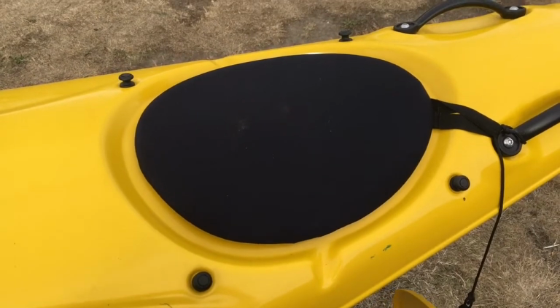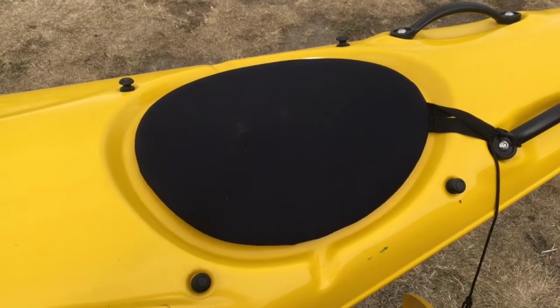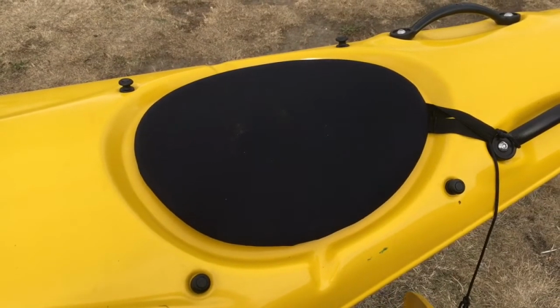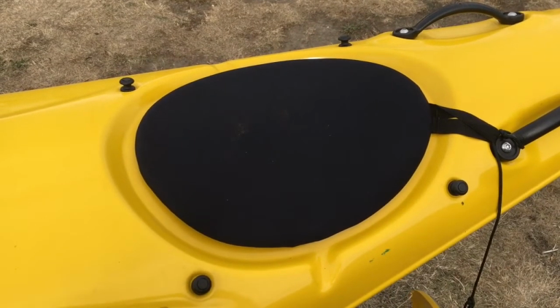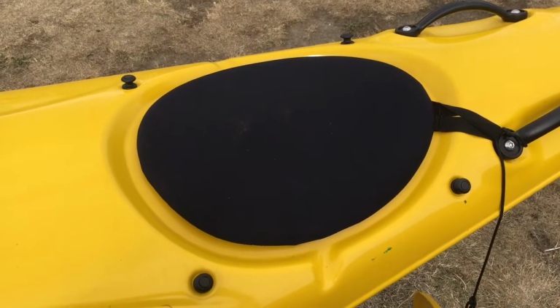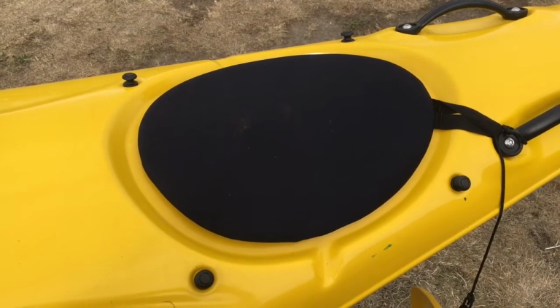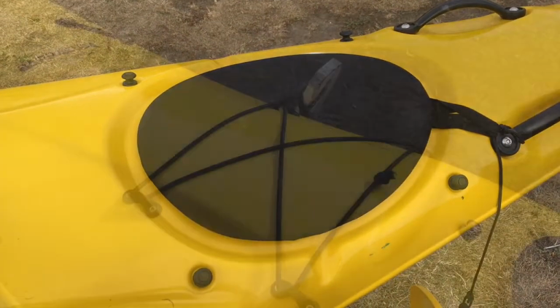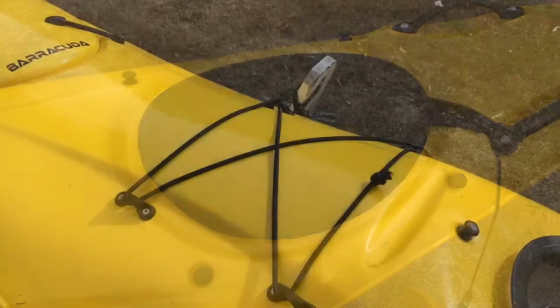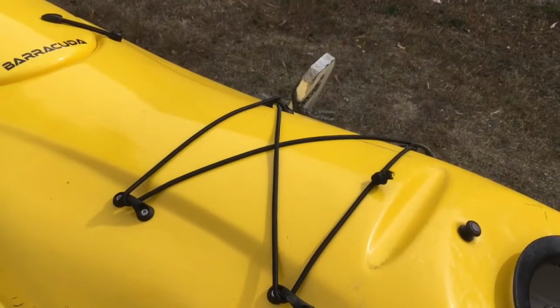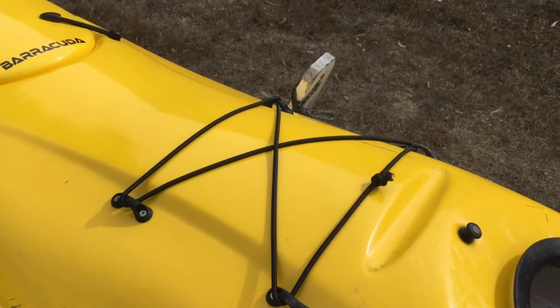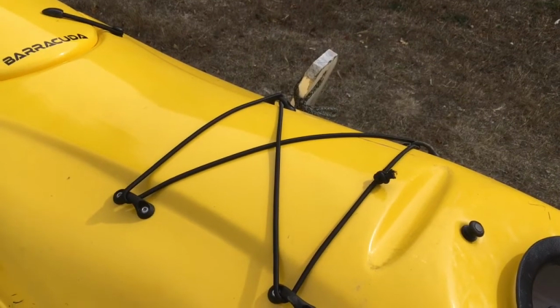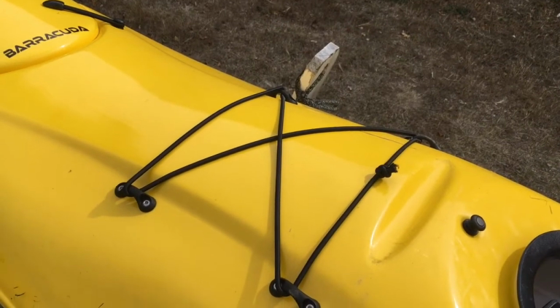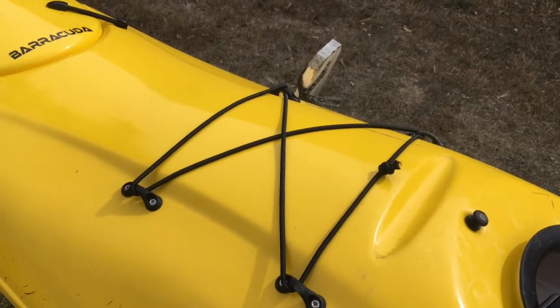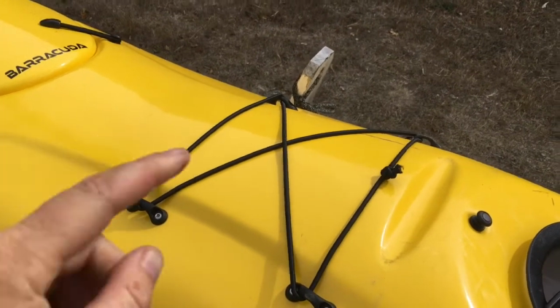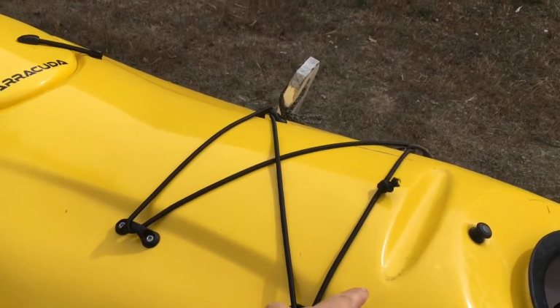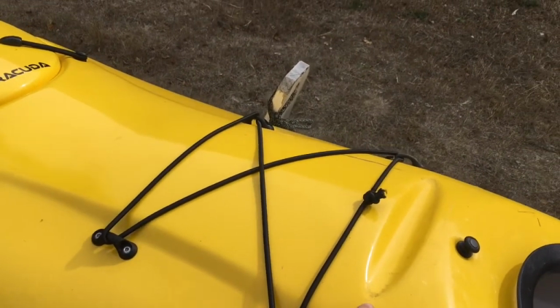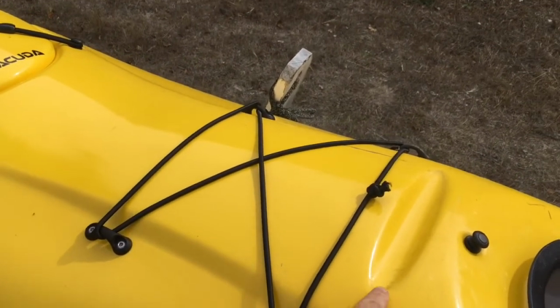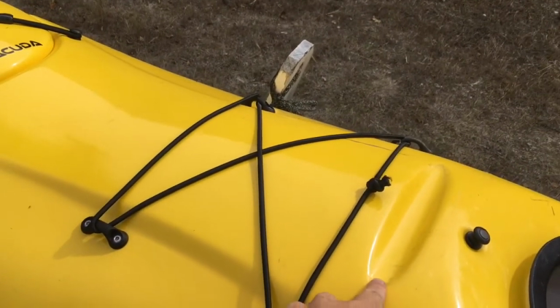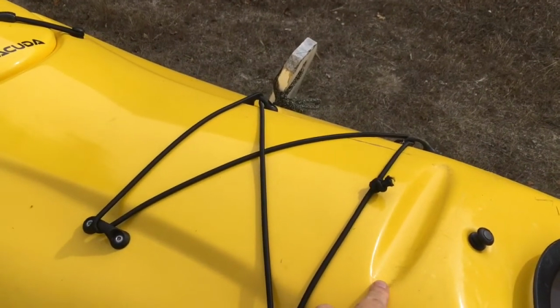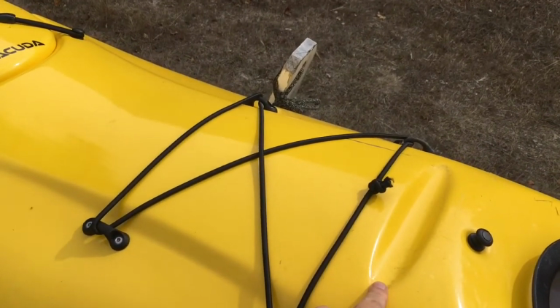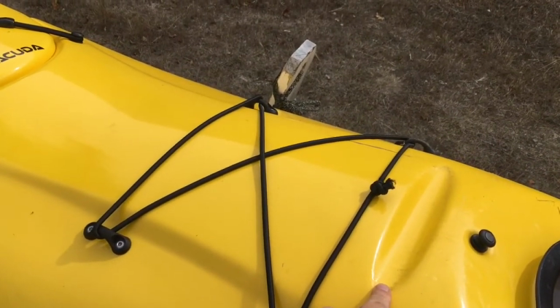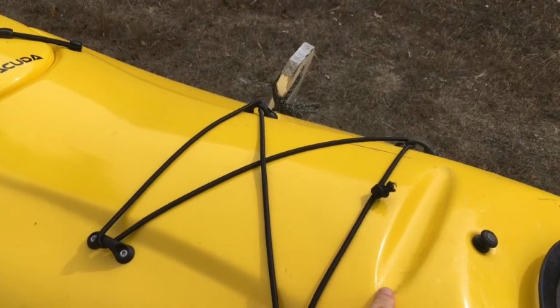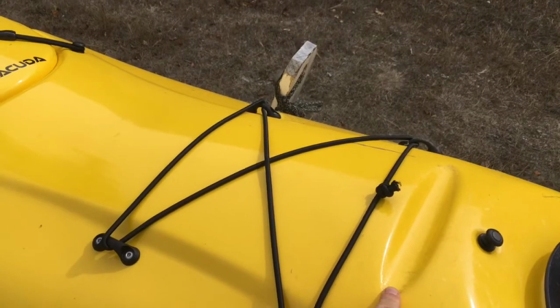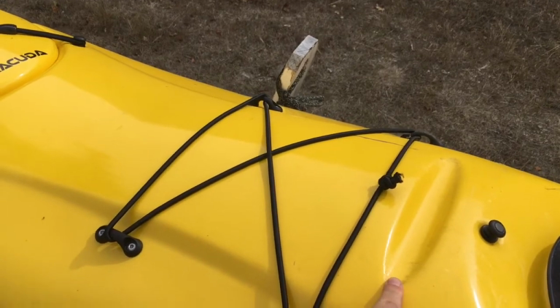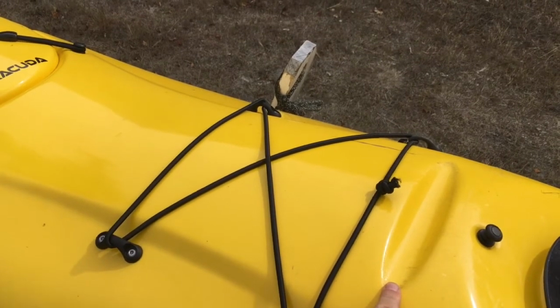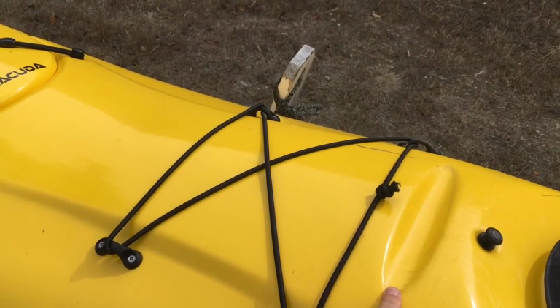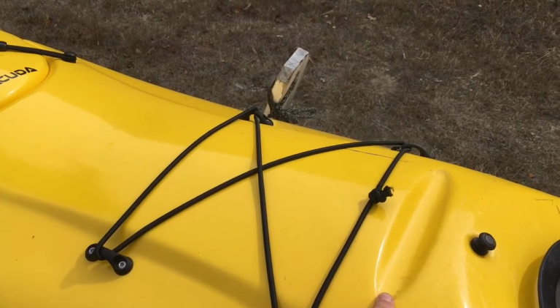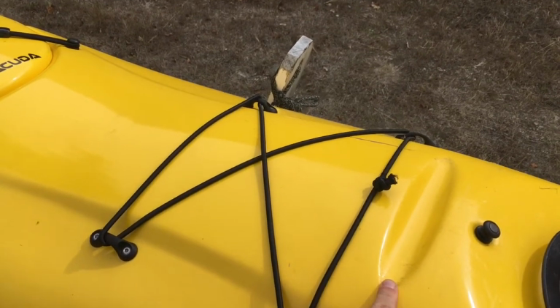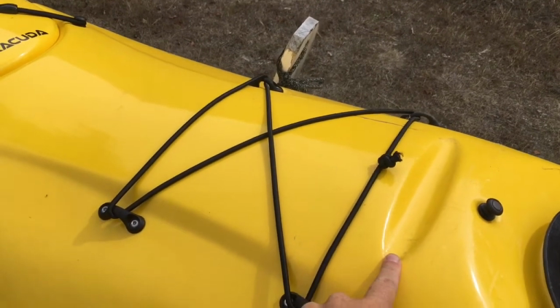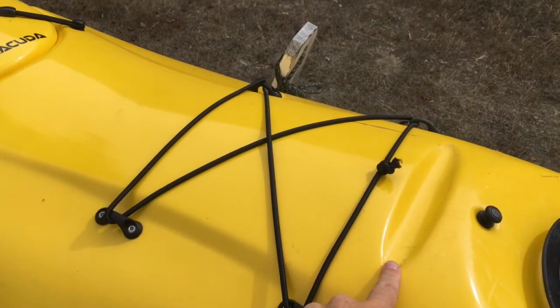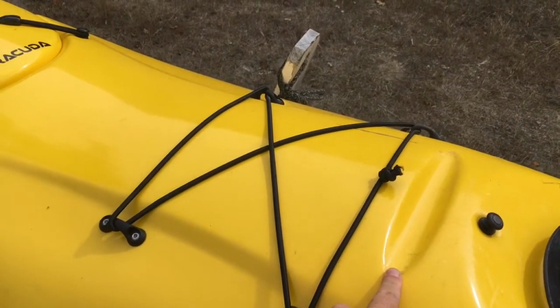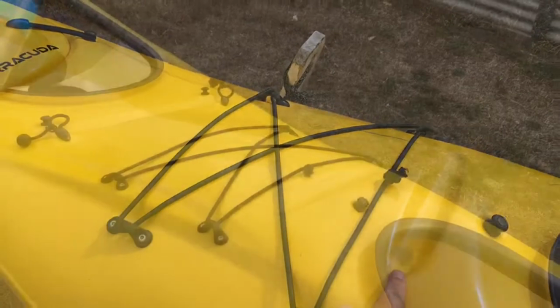It can be easier to do this with your teammate. So behind that front hatch is your front bungee, and this little groove here in the deck is for holding your paddle in place while you're hopping in and out of the boat, or if you need to free your hands up for something while you're on the water.